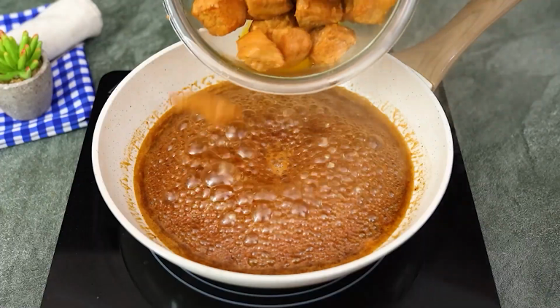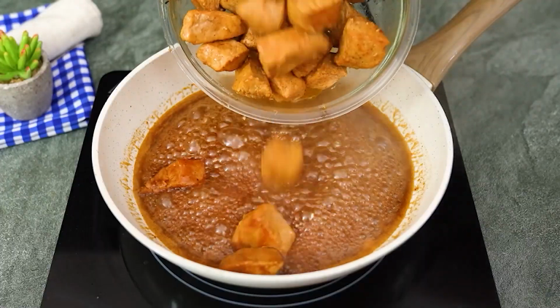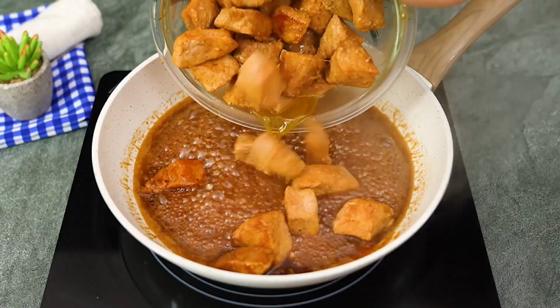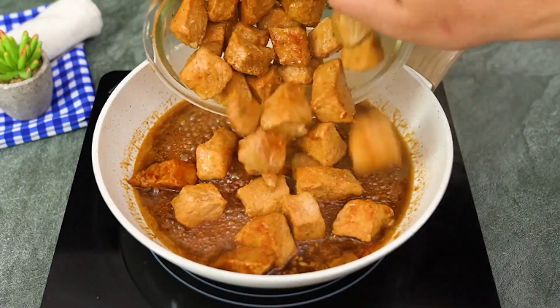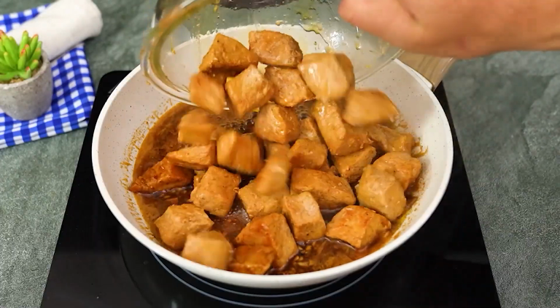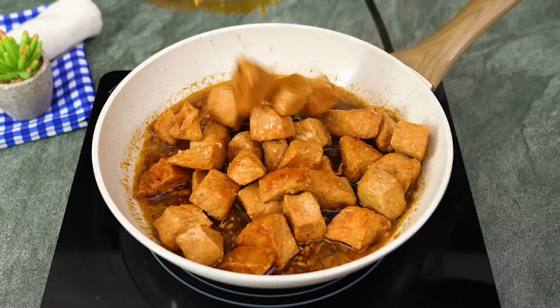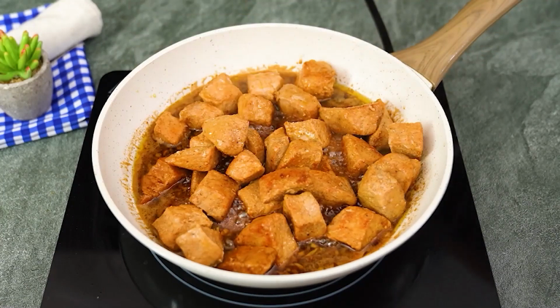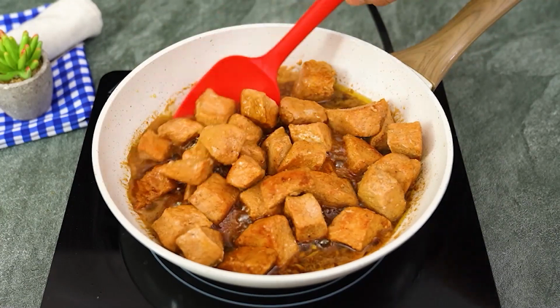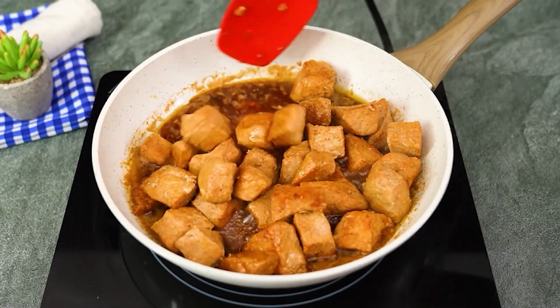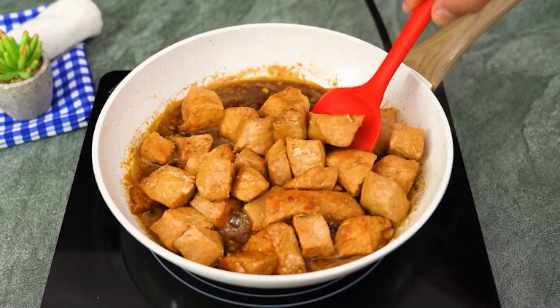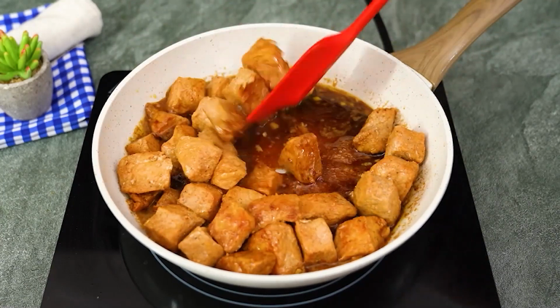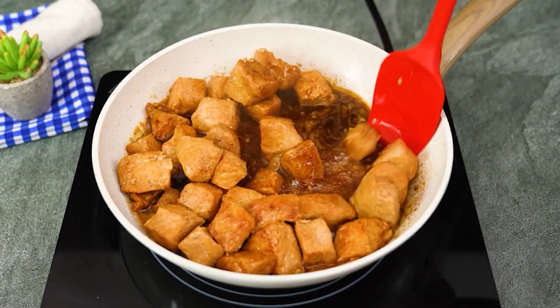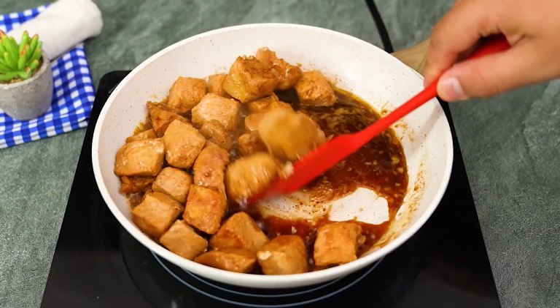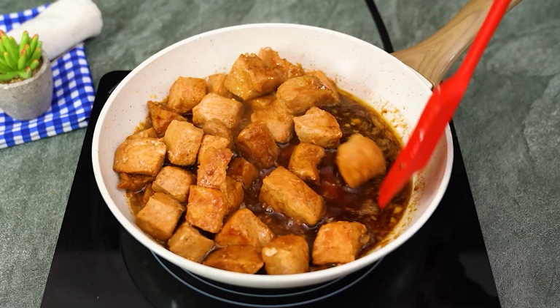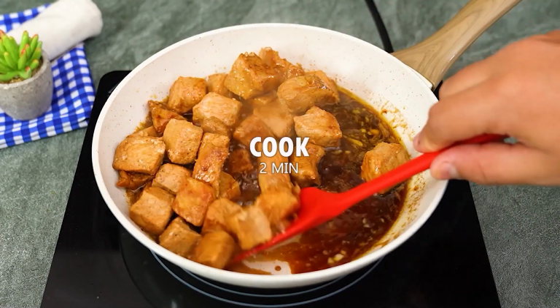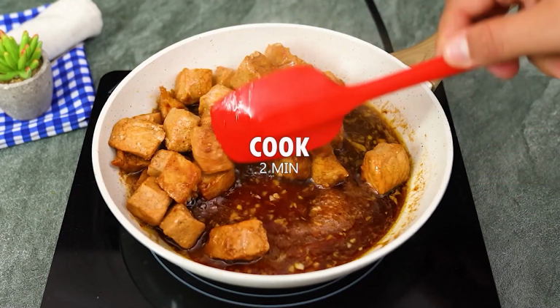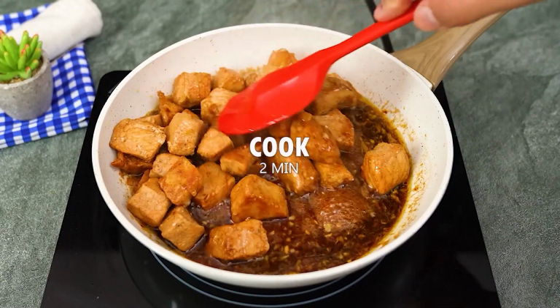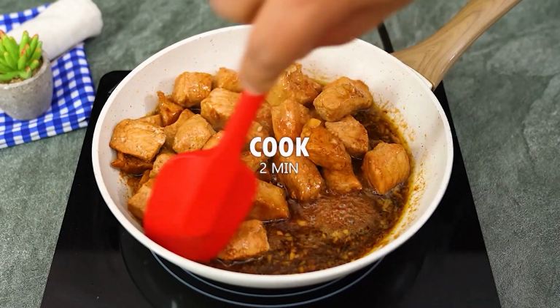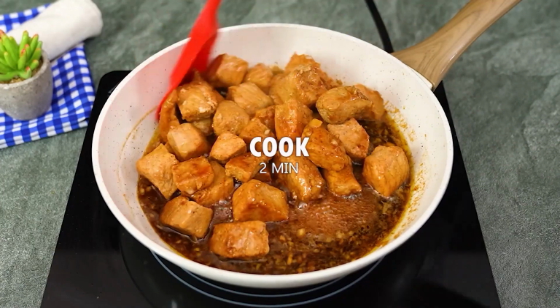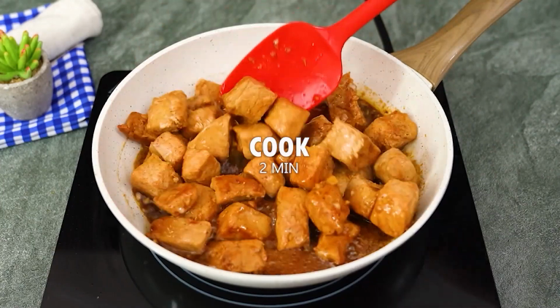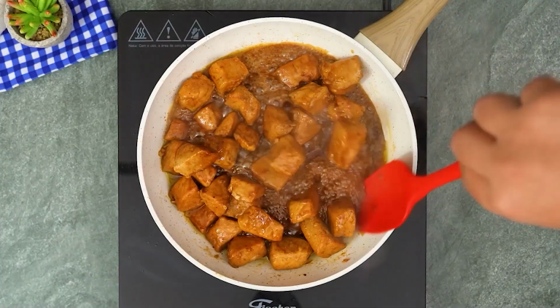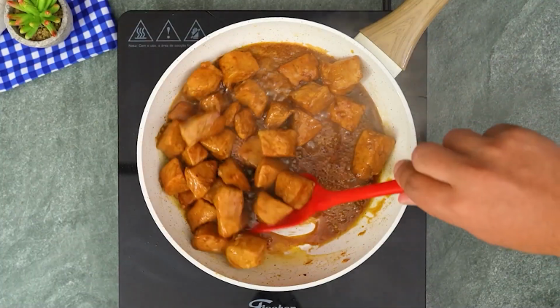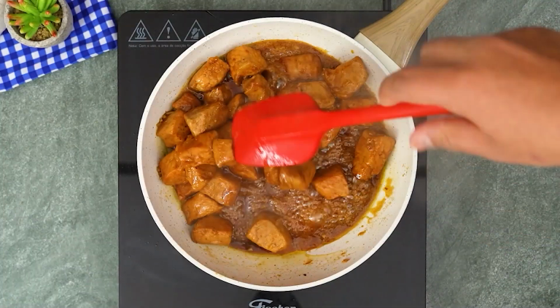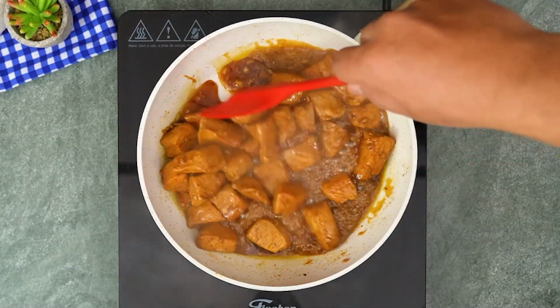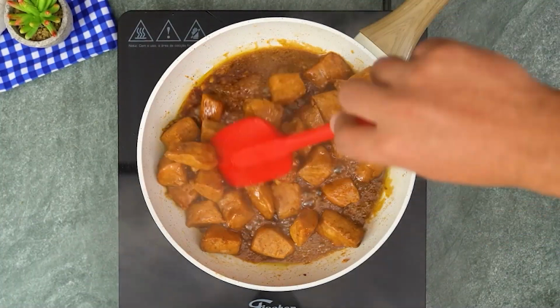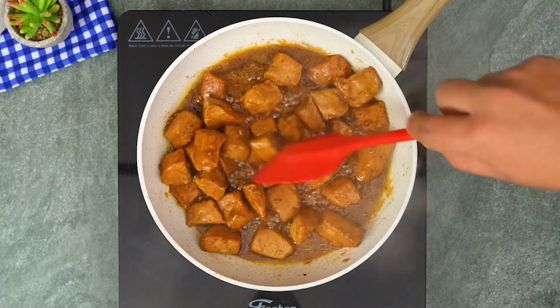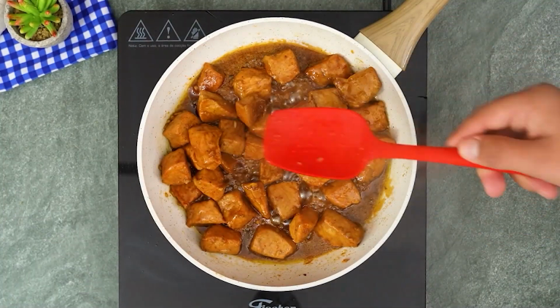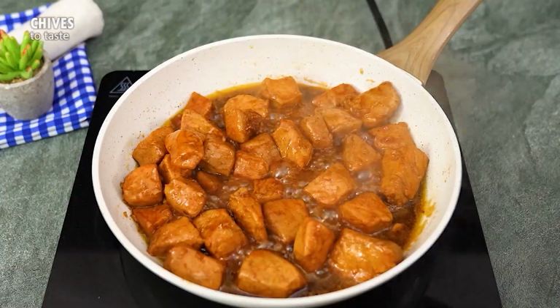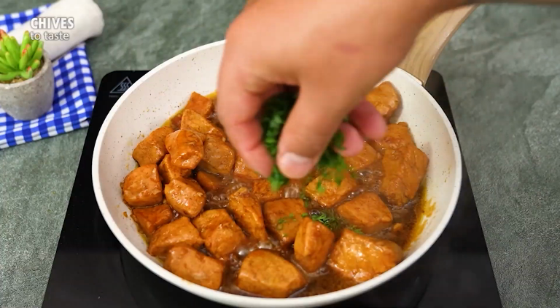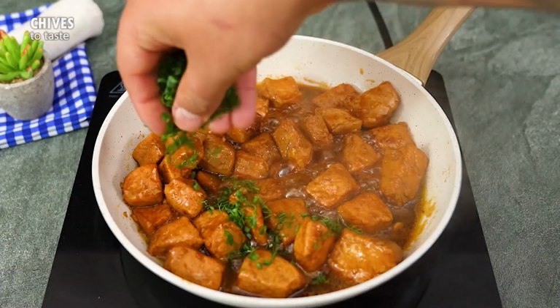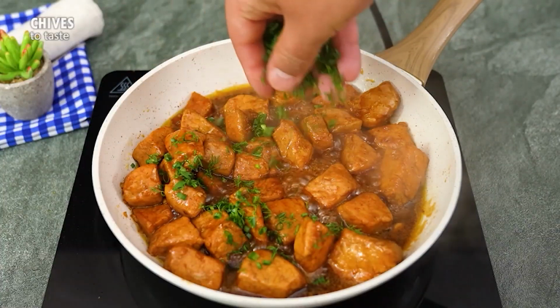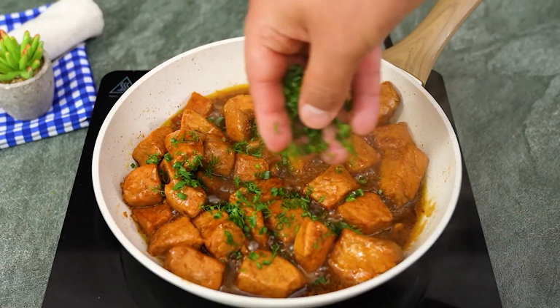Once the sauce is ready, return the meat cubes to the pan and mix everything together. Let it cook for another 2 minutes so that the meat absorbs all the flavor of this incredible sauce. To finish, add some chives to taste.